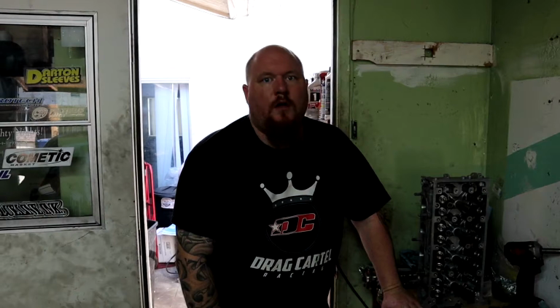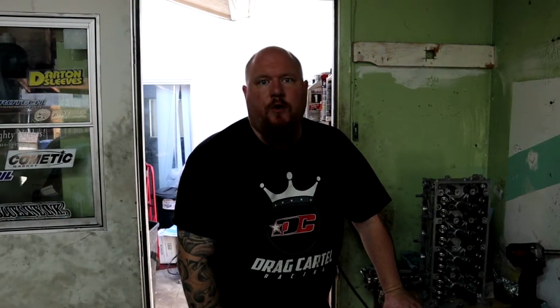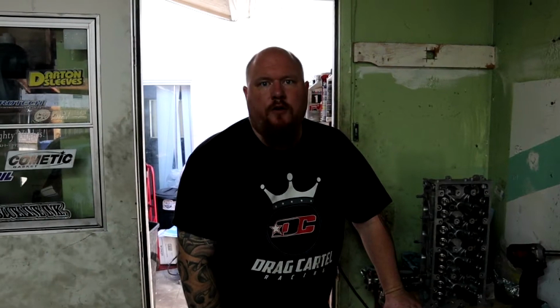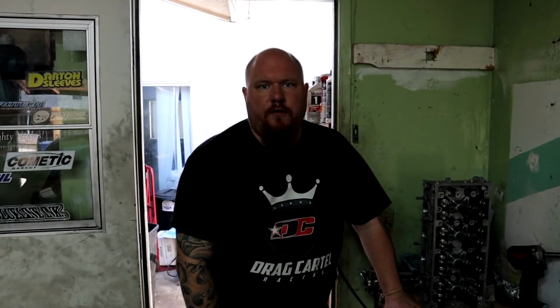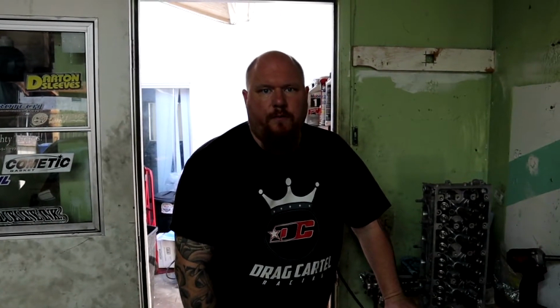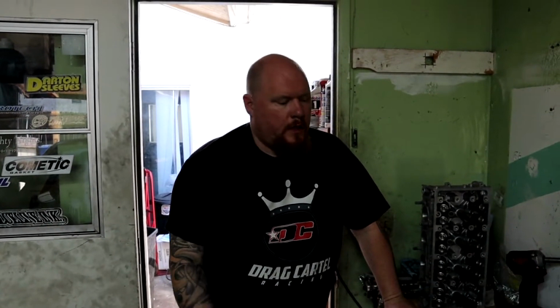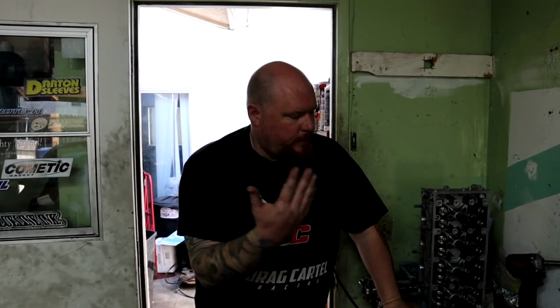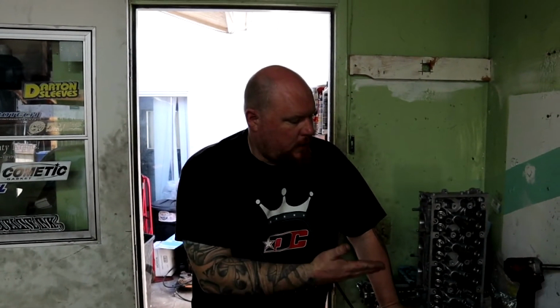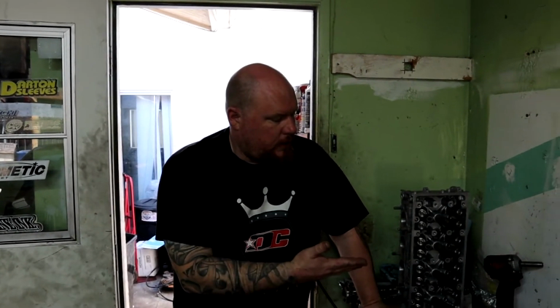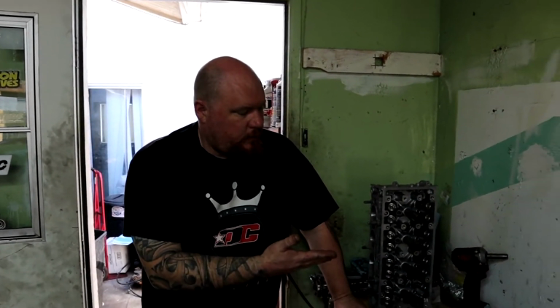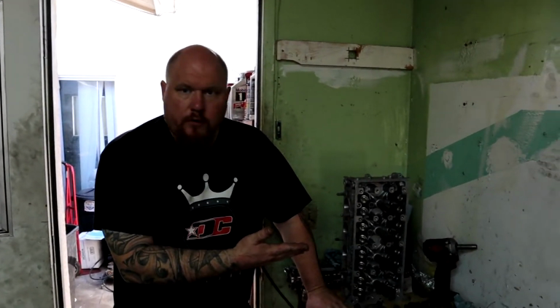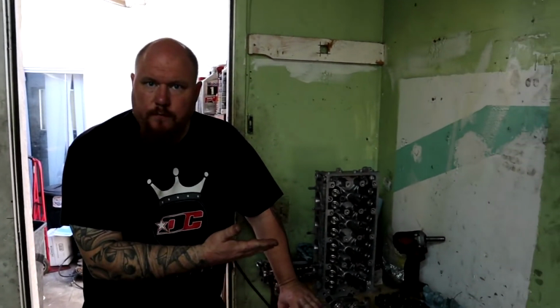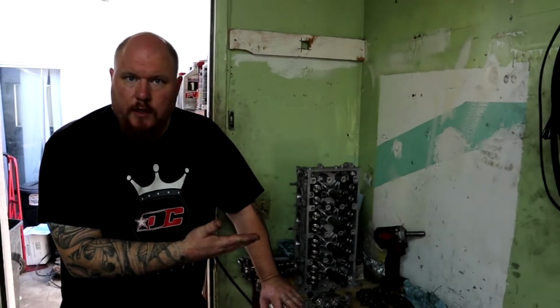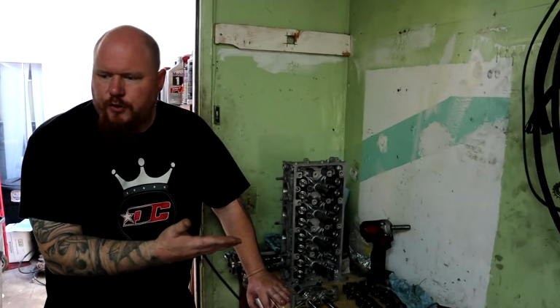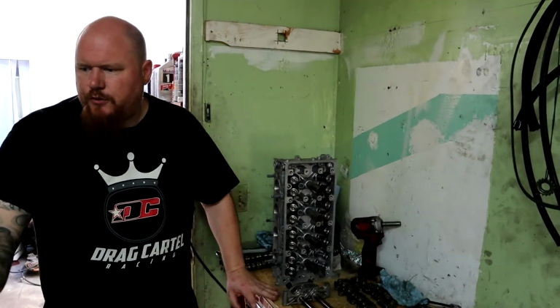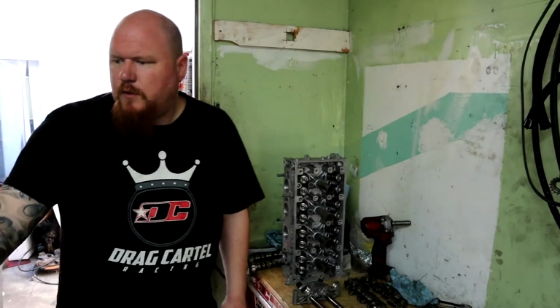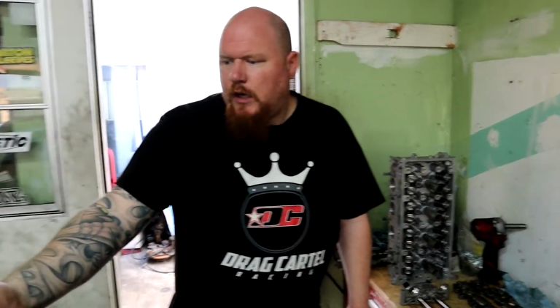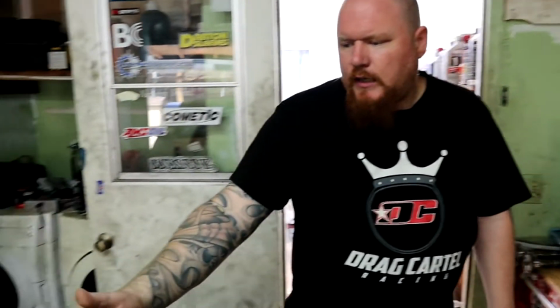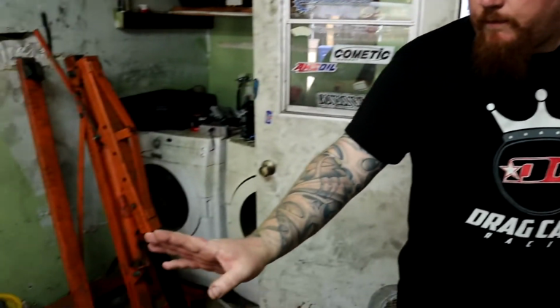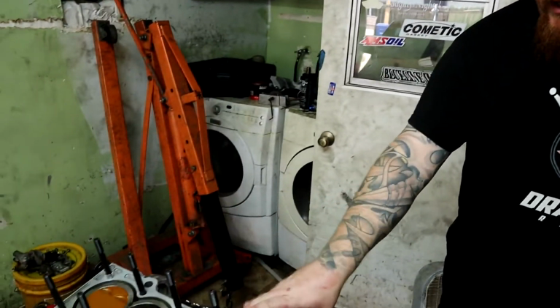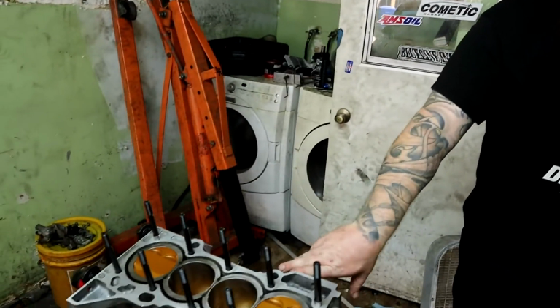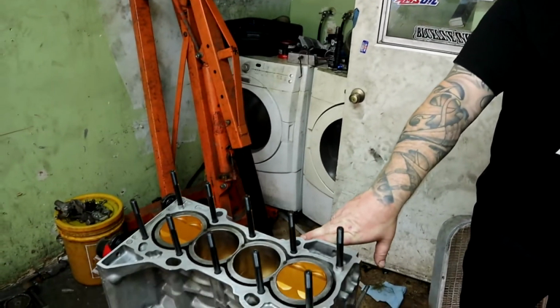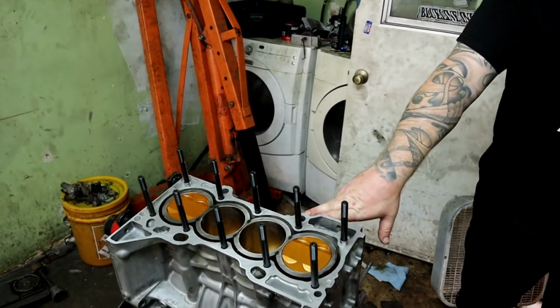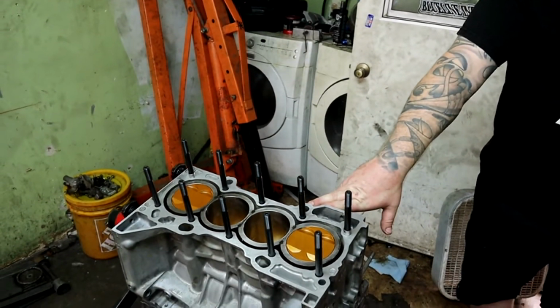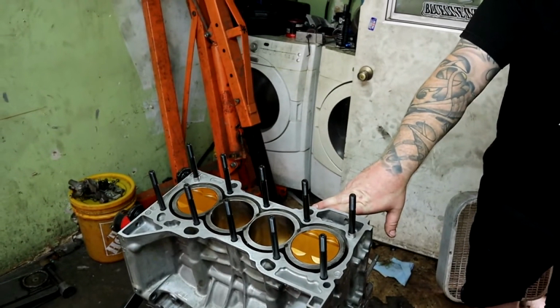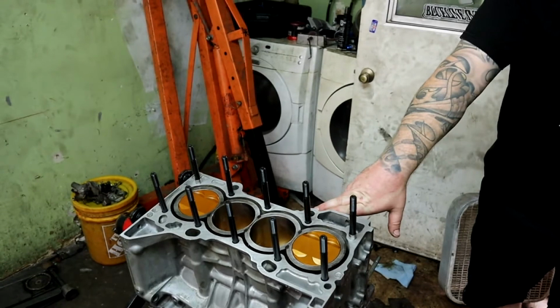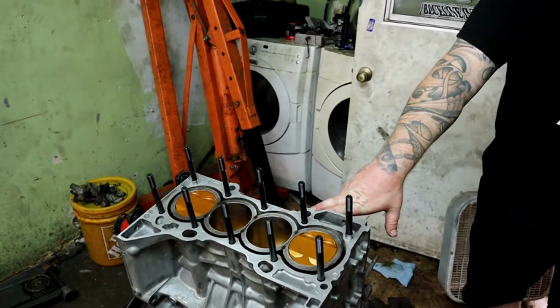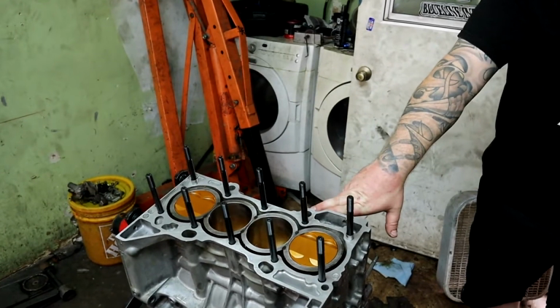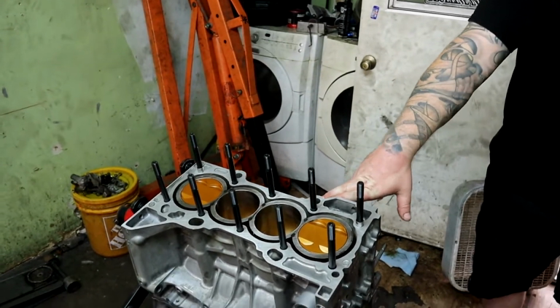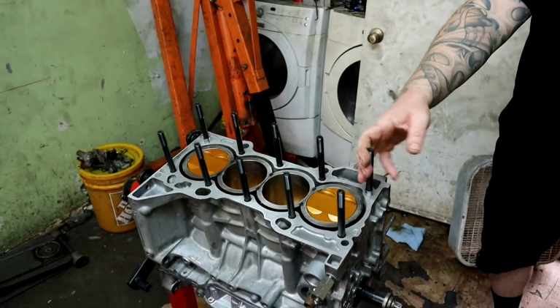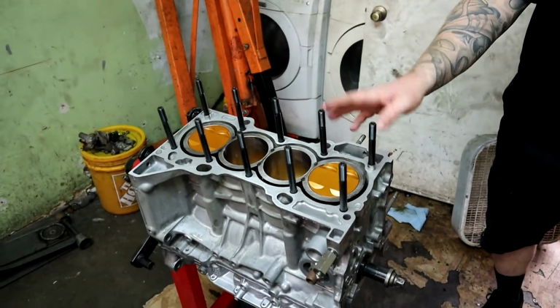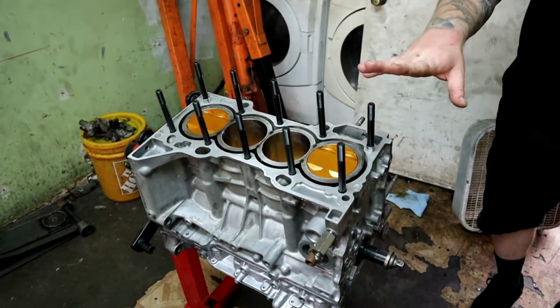Hi, I'm Red. You're watching Gravy Built. Today we're back on the K24 for my all-wheel drive EM2. Last time I assembled the block, showed you guys what I did, put it together with the new studs and everything.